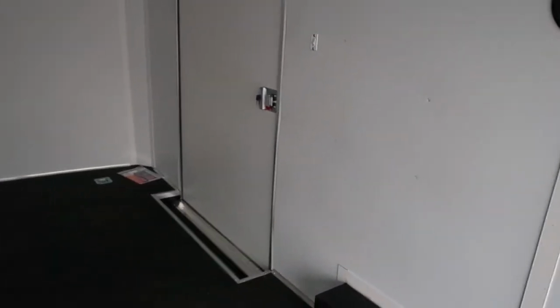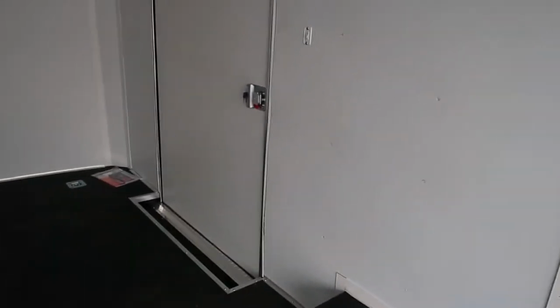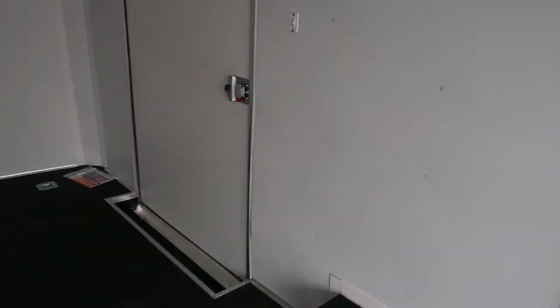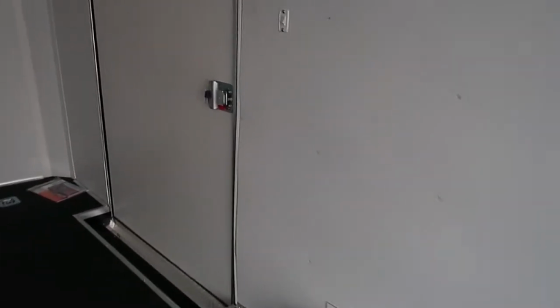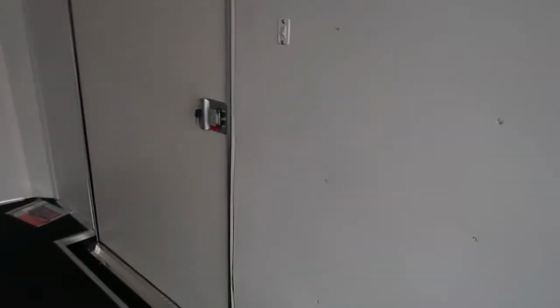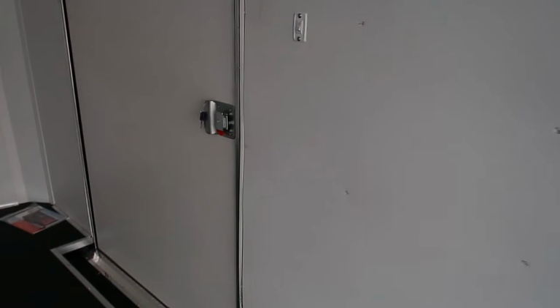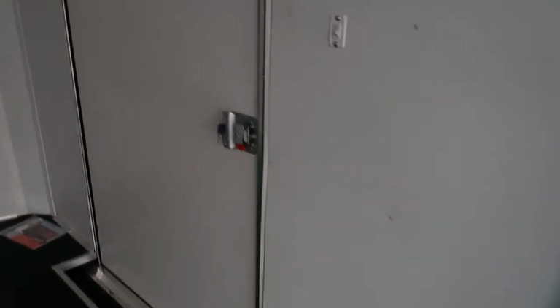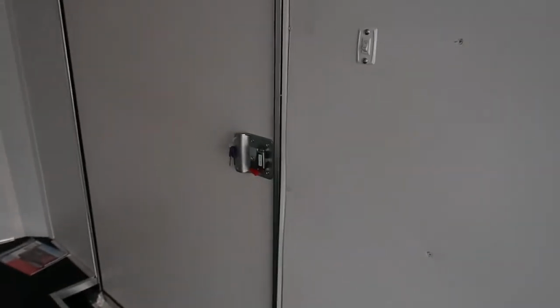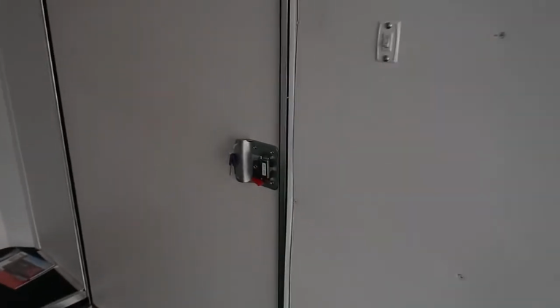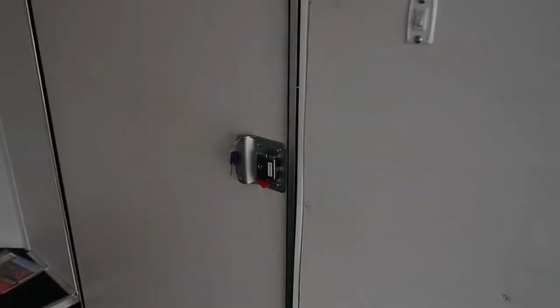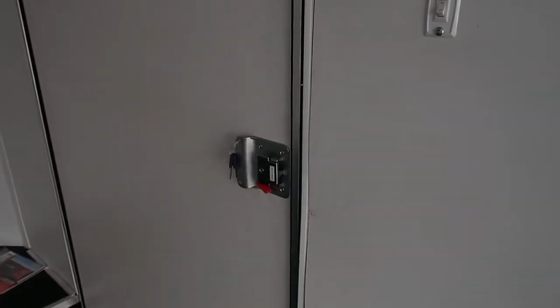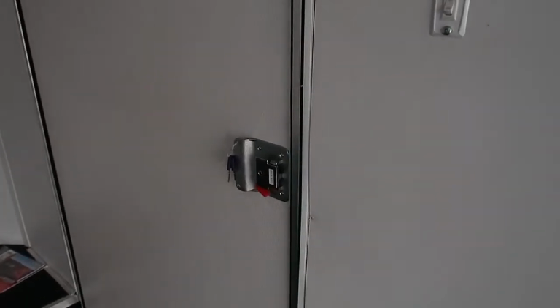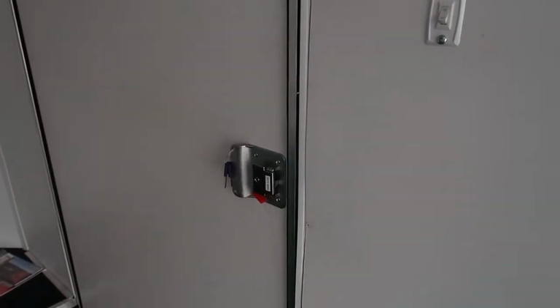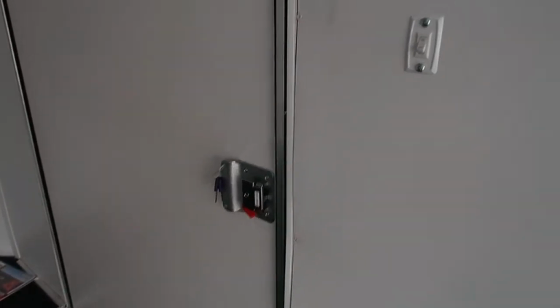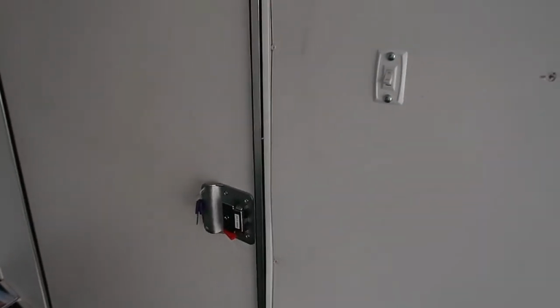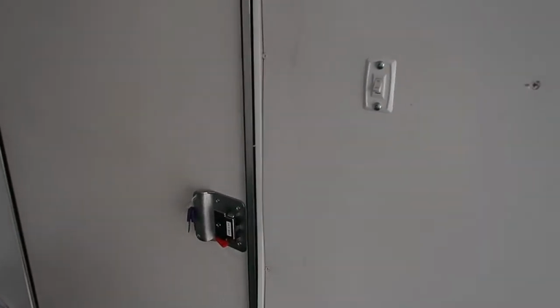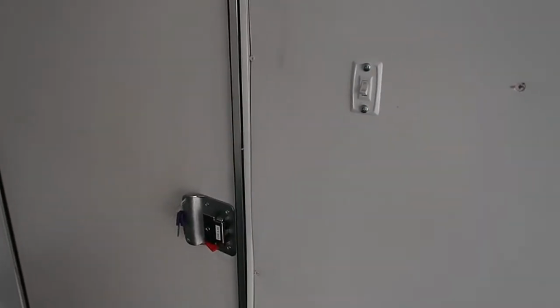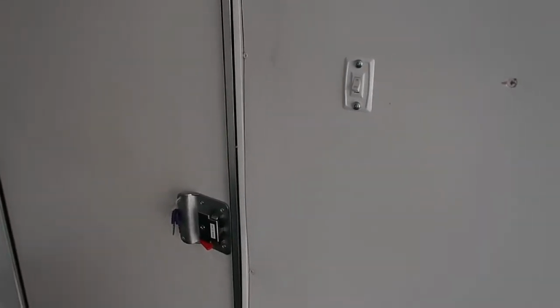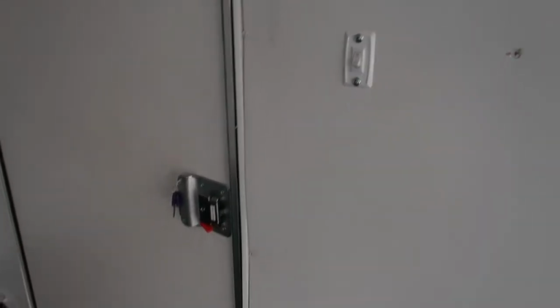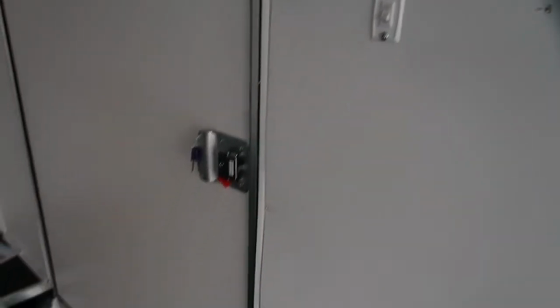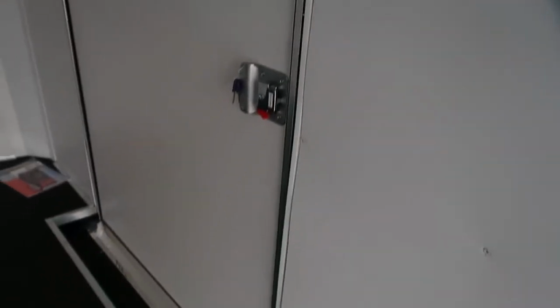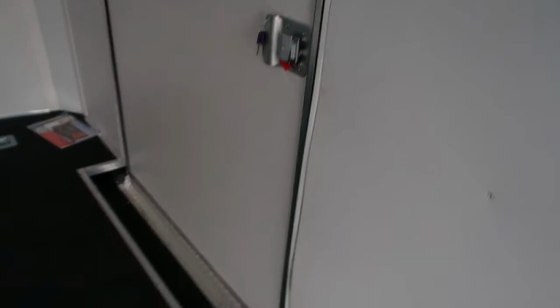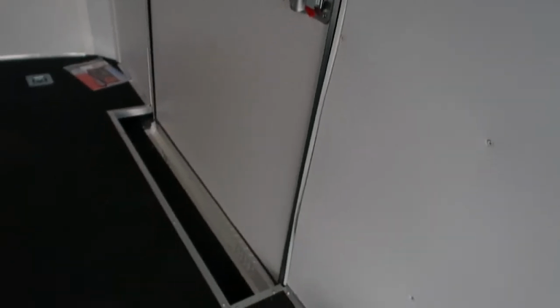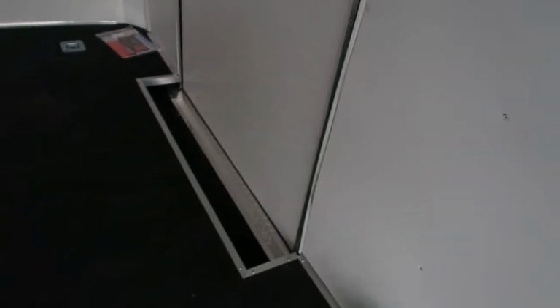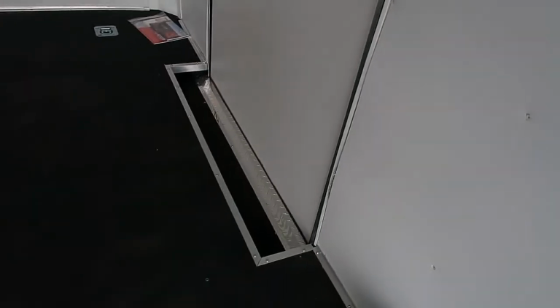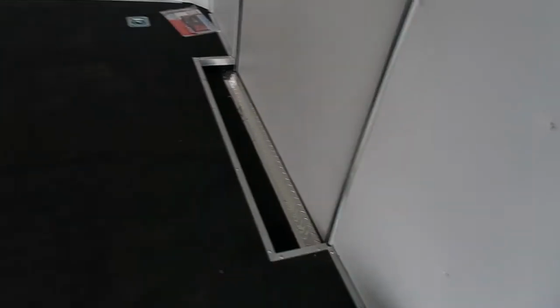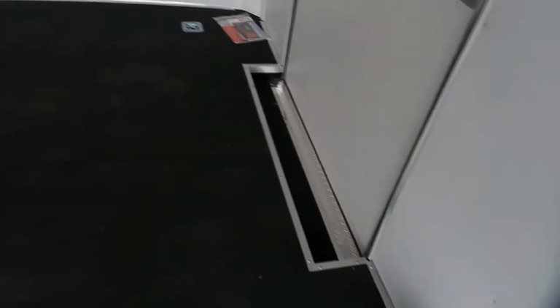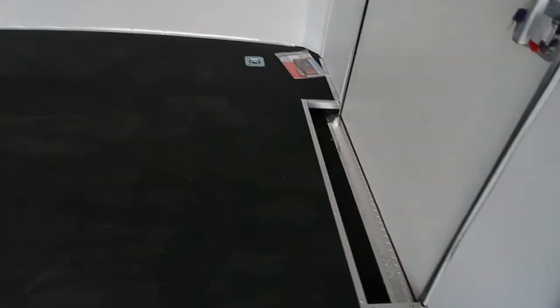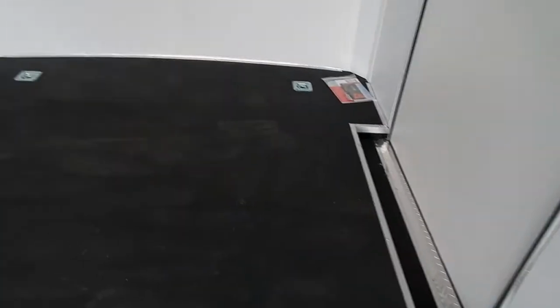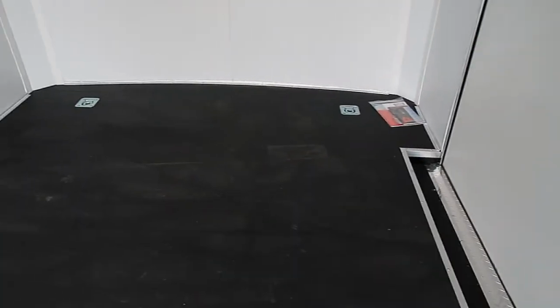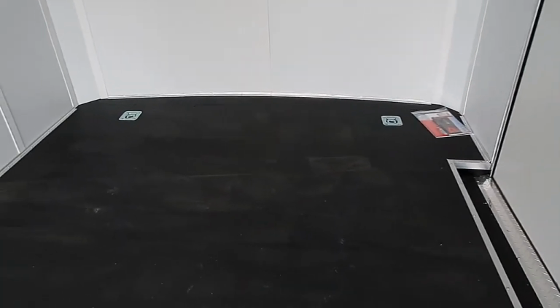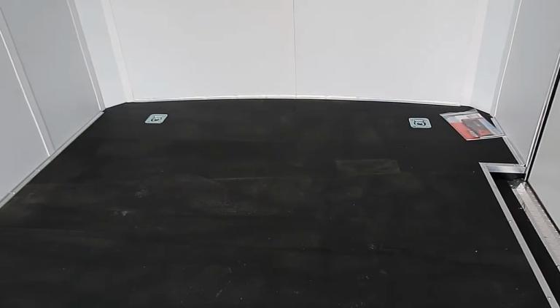Backside of the RV lock does have a latch and a set of keys with it. You also have a toggle switch right here to turn on and off your interior lights, a step coming into the trailer, and then there's your two additional d-rings.